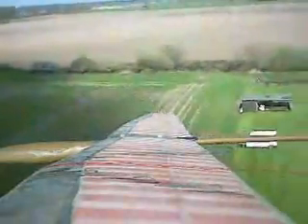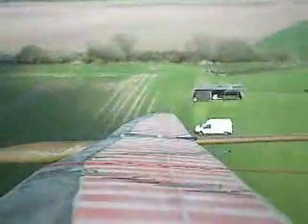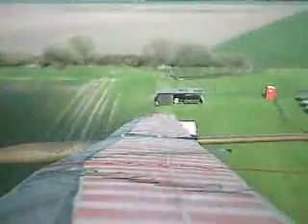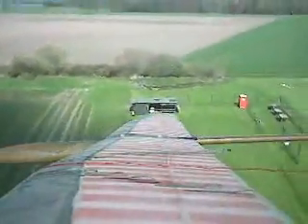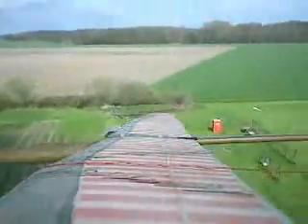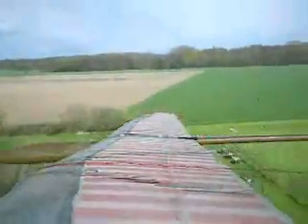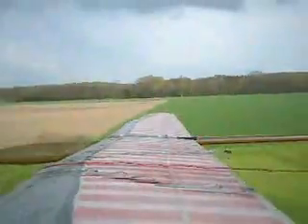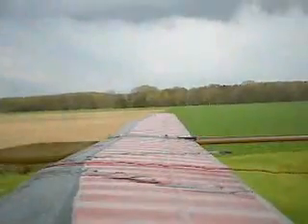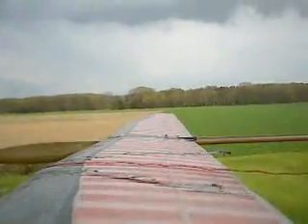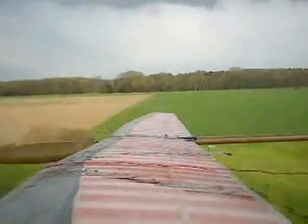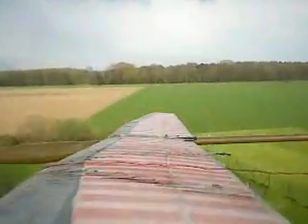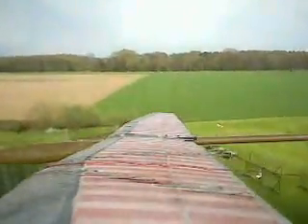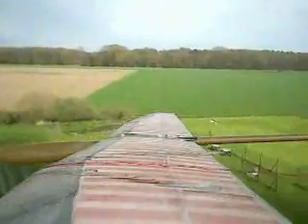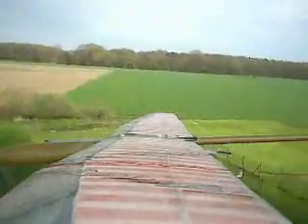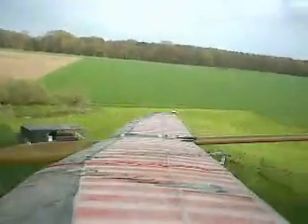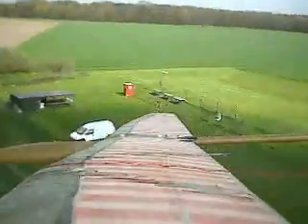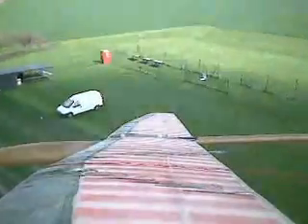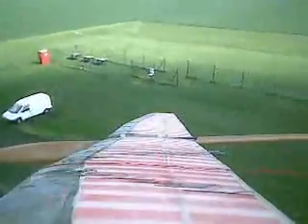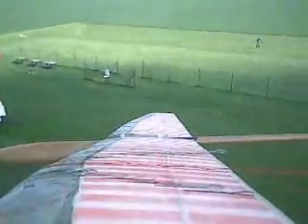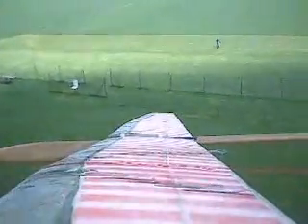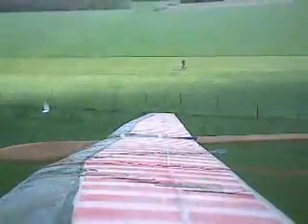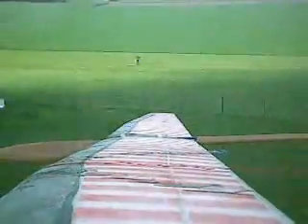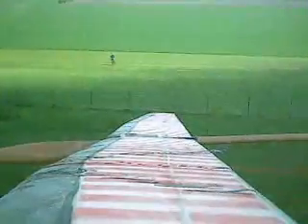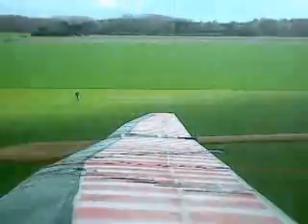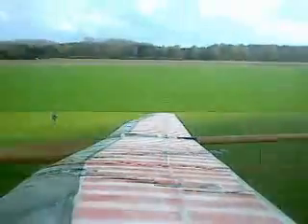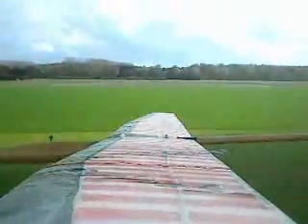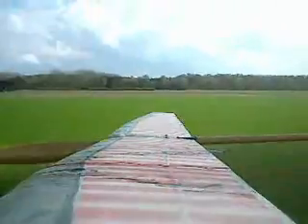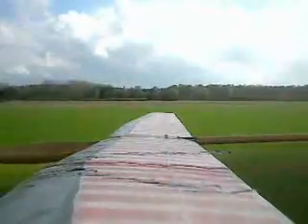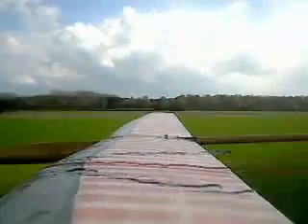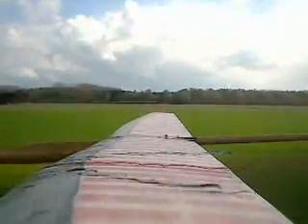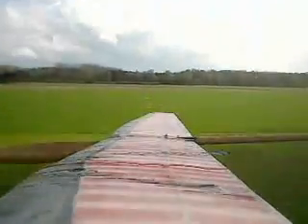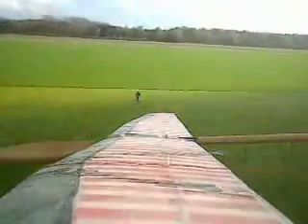This is a straight glide forward, flaps flush with the wing. You can see there is only very, very little movement. Look at the threads.